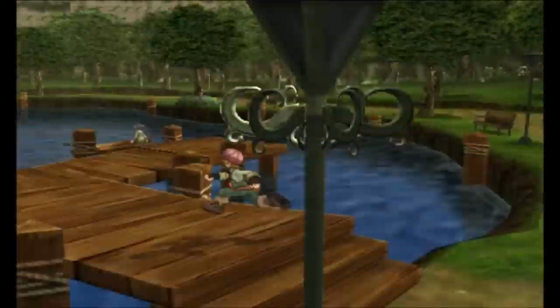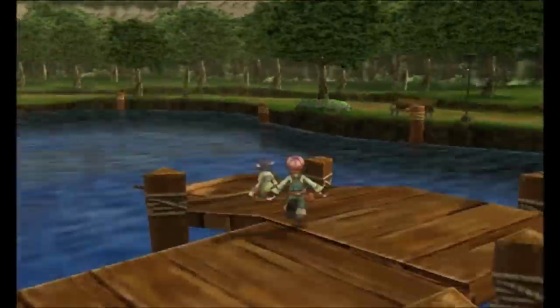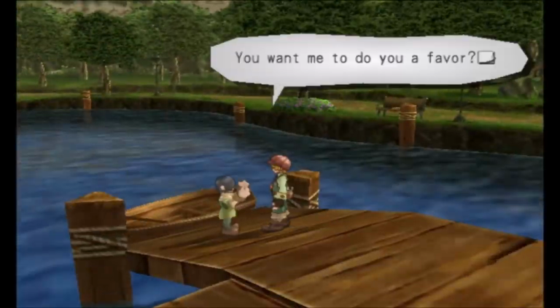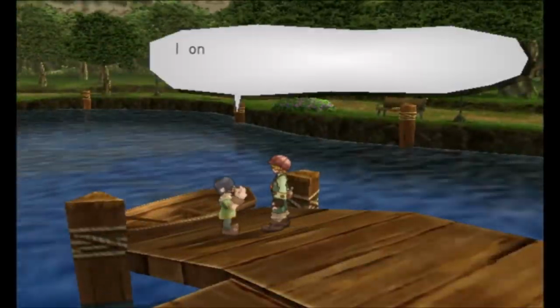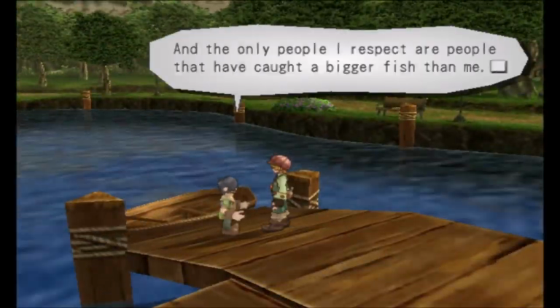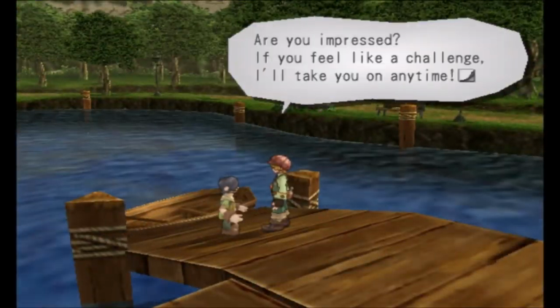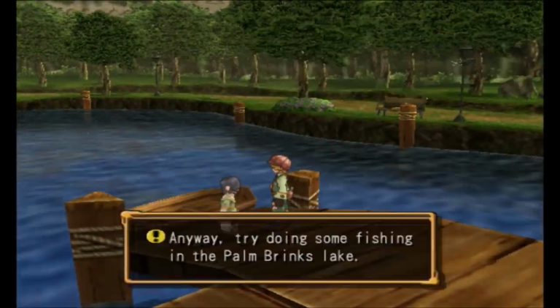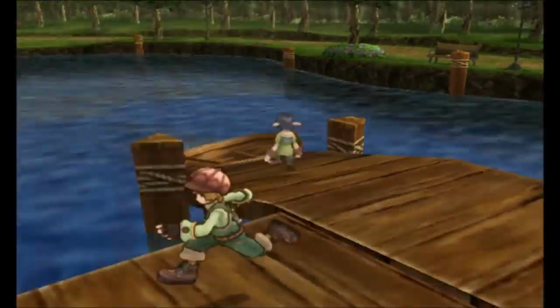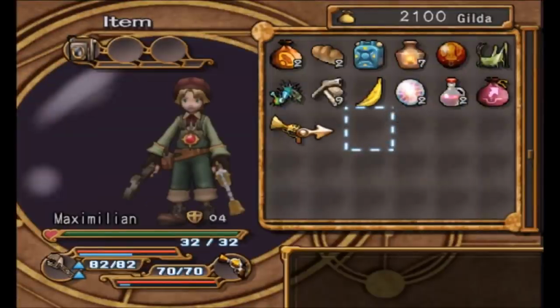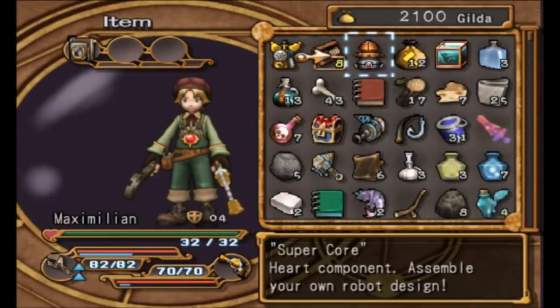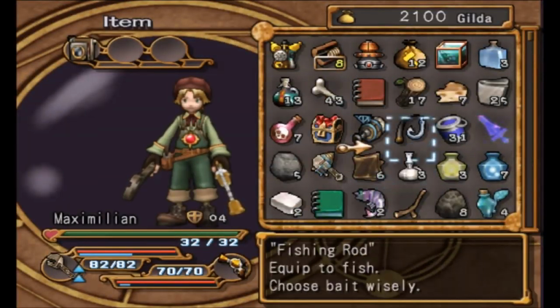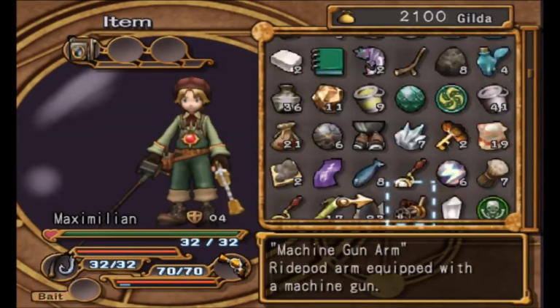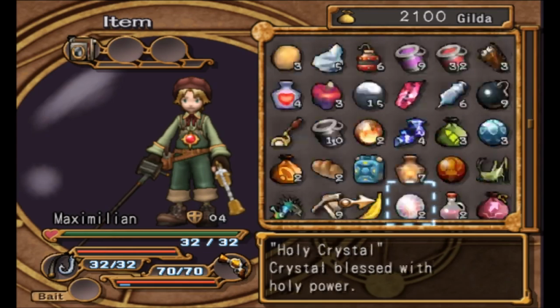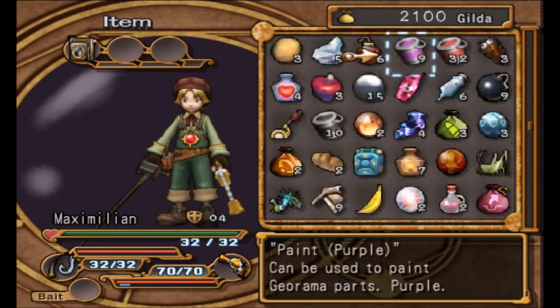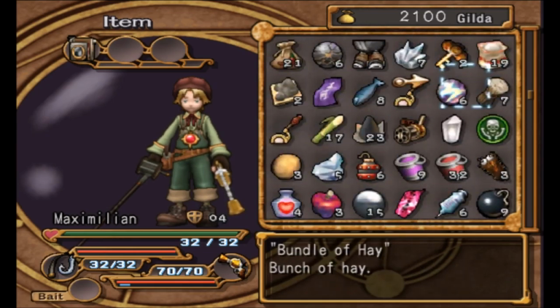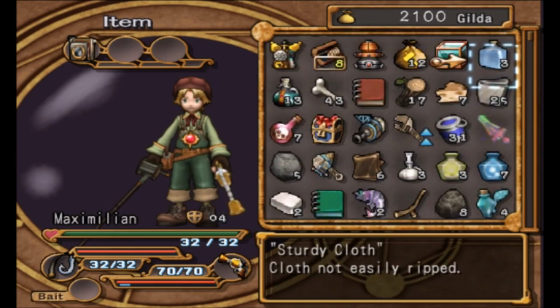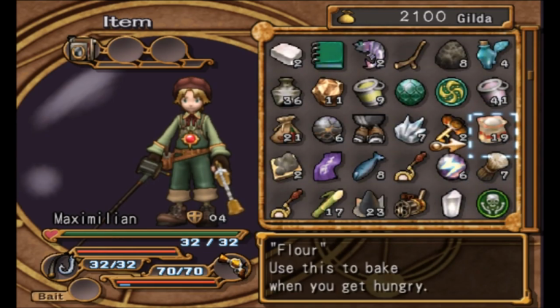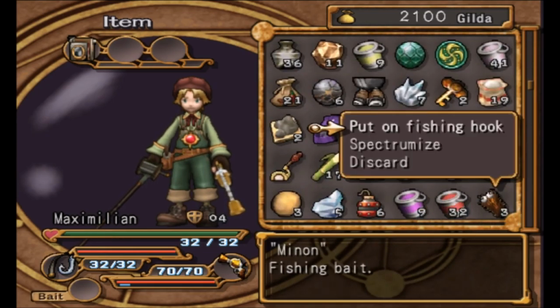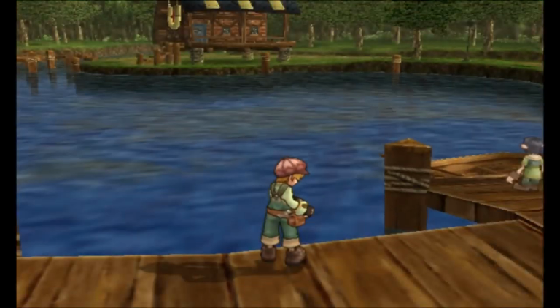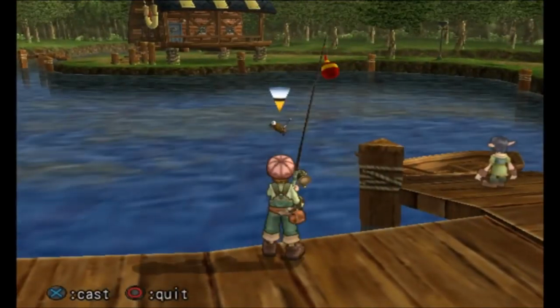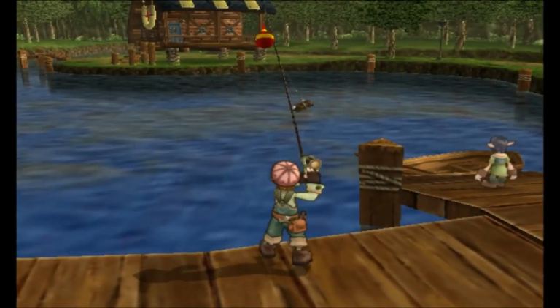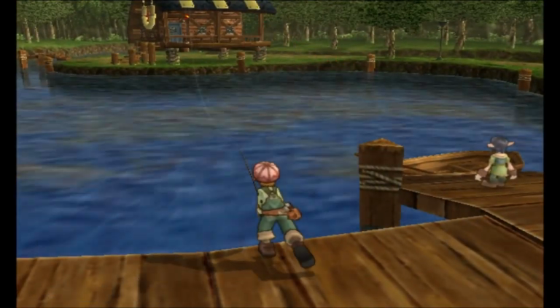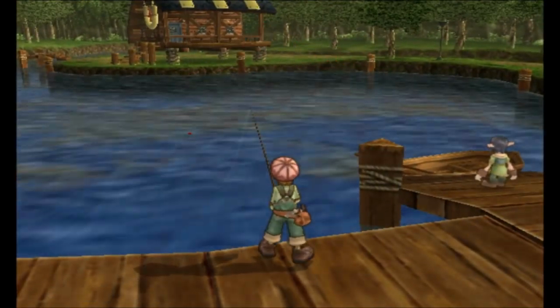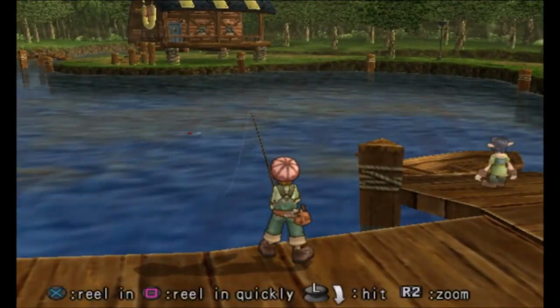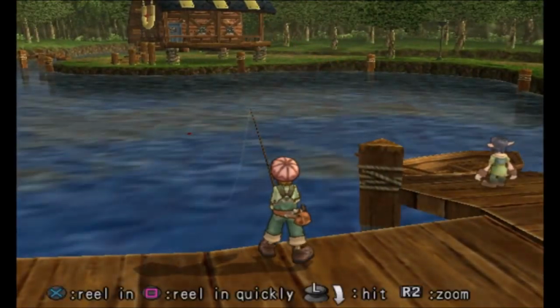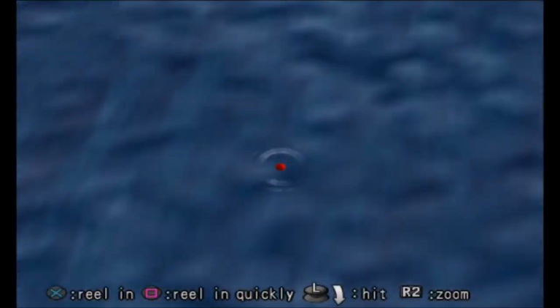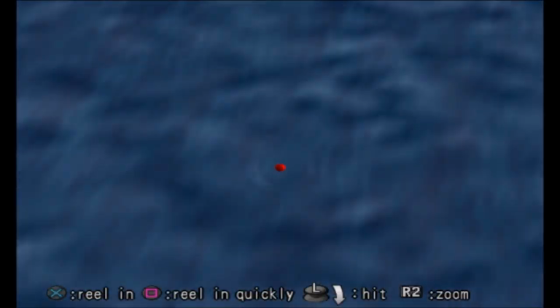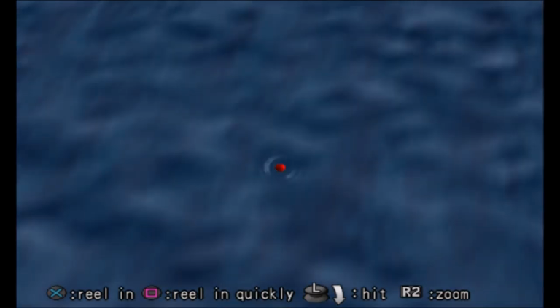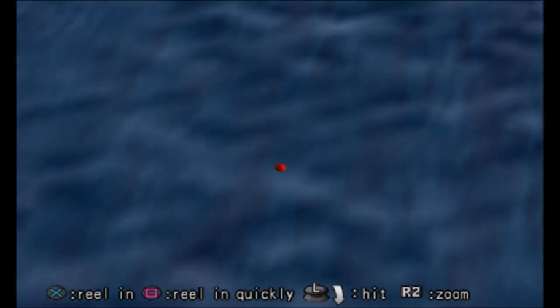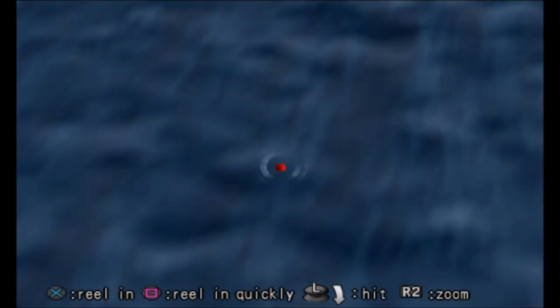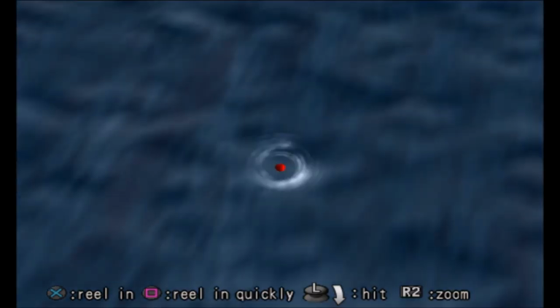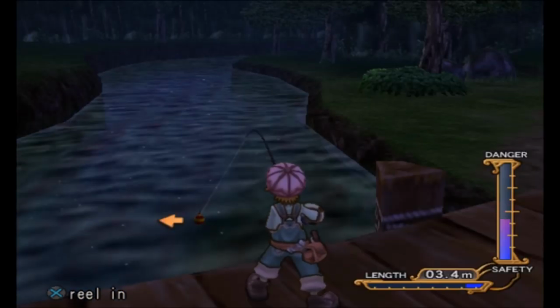Fabio can be found on the pier at the Palm Brinks Lake. In order to recruit him, you will need to show him a nonki that is 60 cm or more. A nonki can be caught in the Palm Brinks Lake. Use a Mimi bait in order to improve your chances.